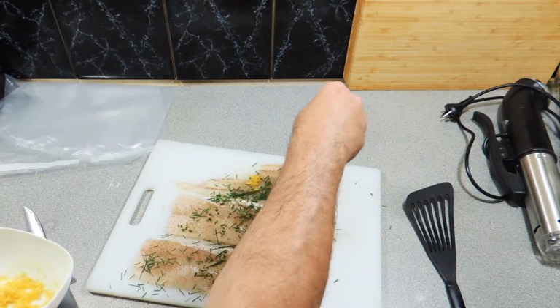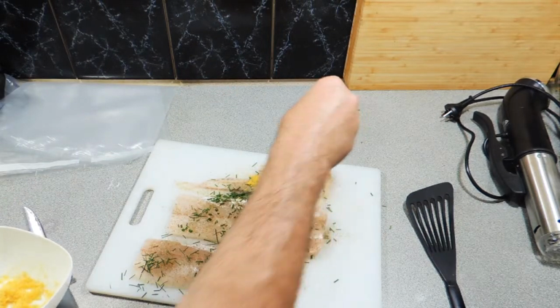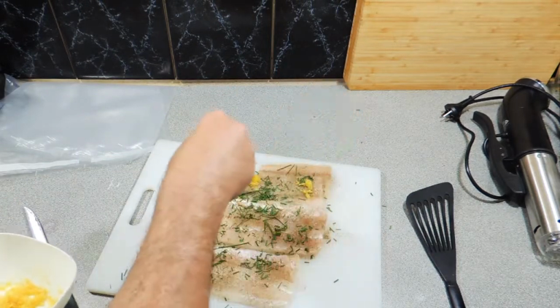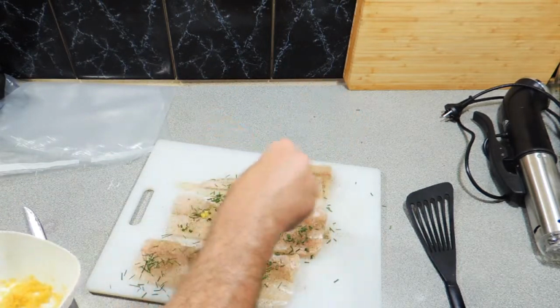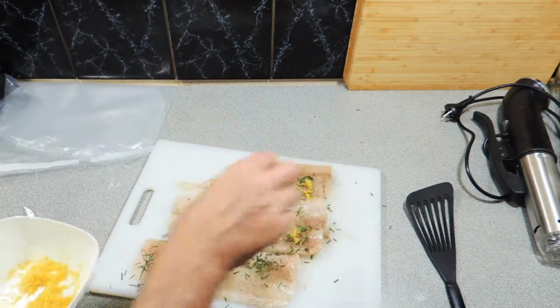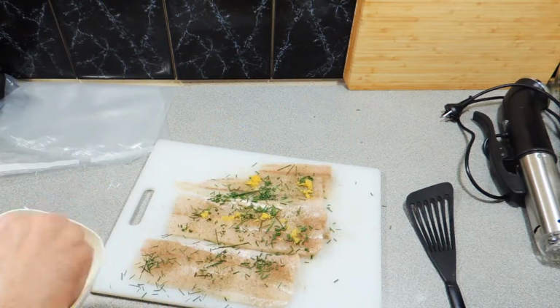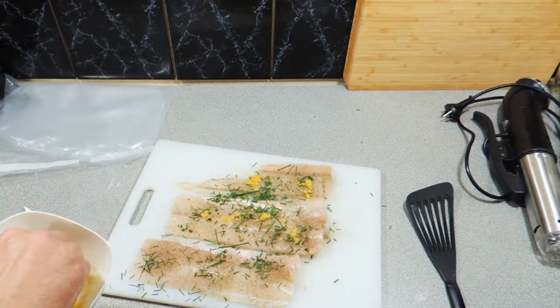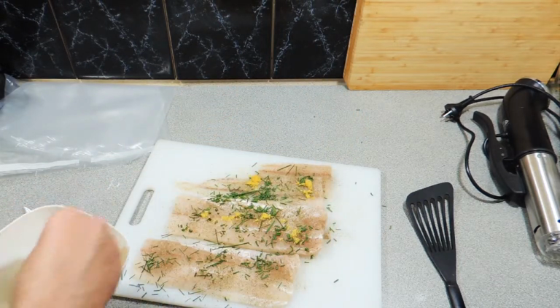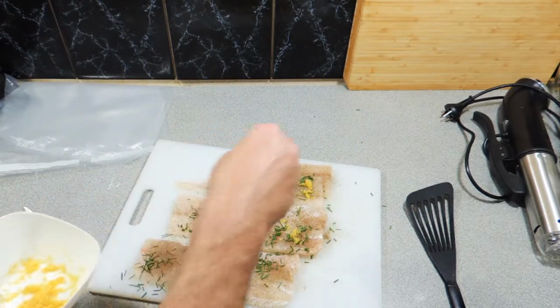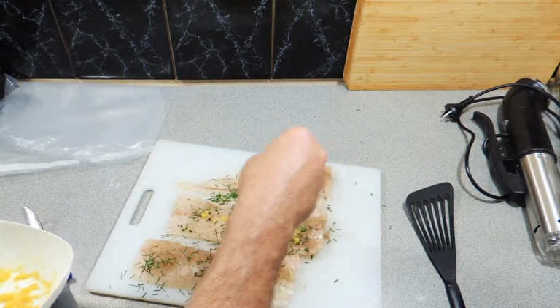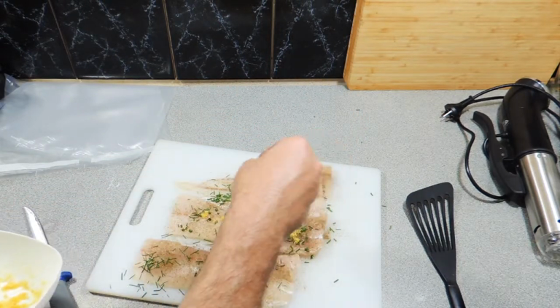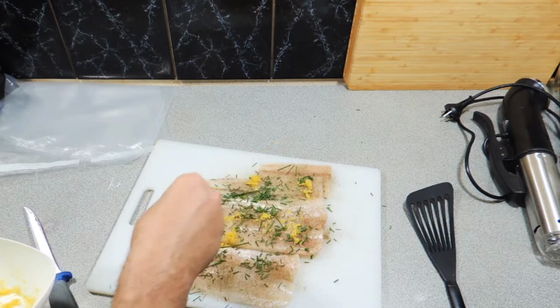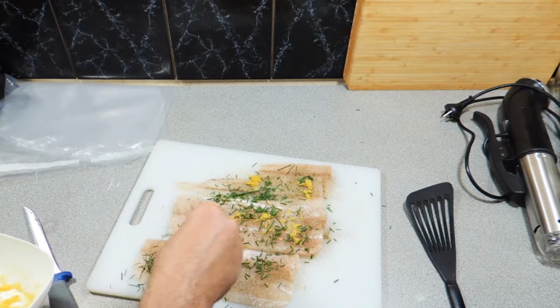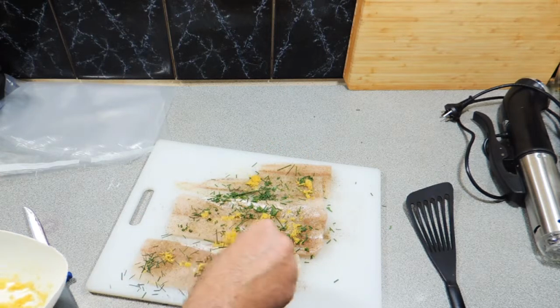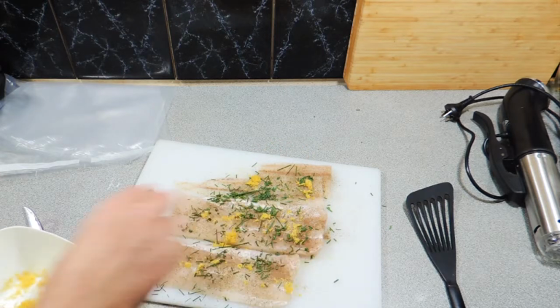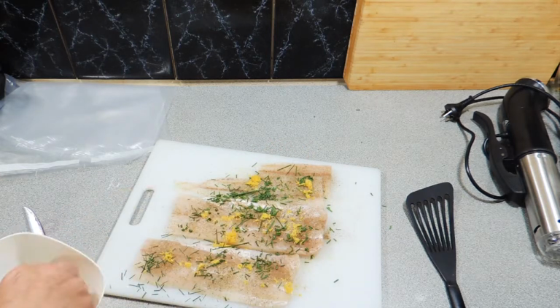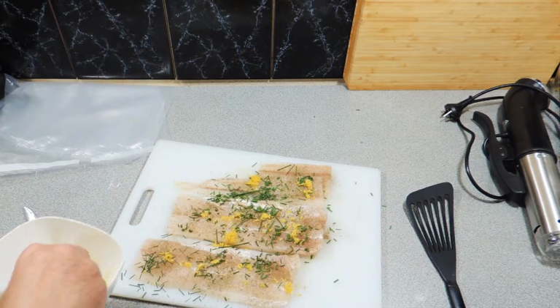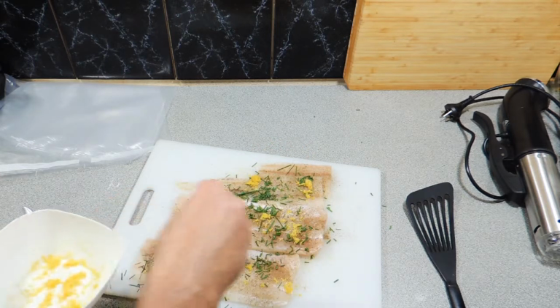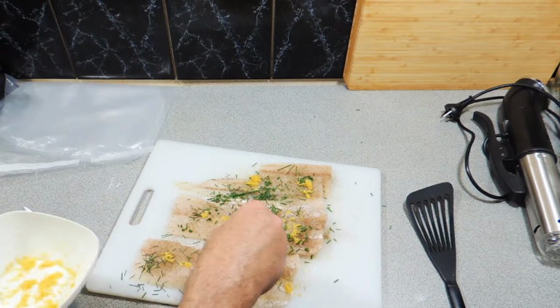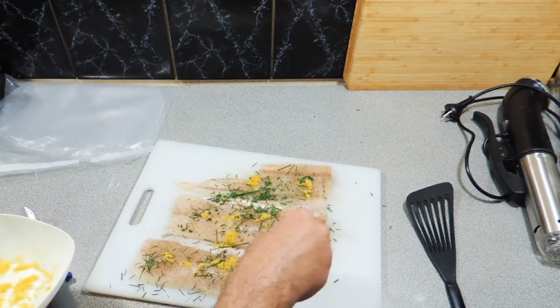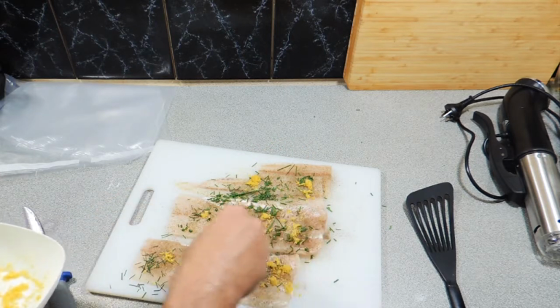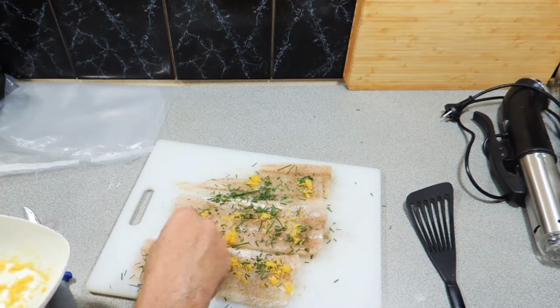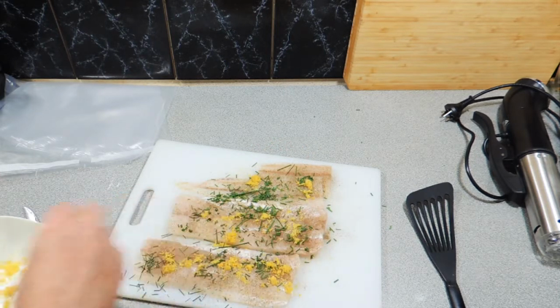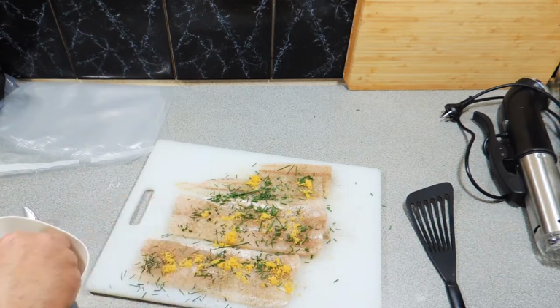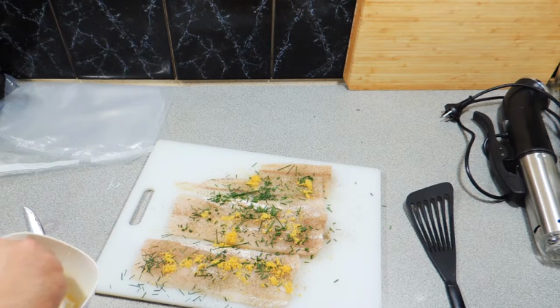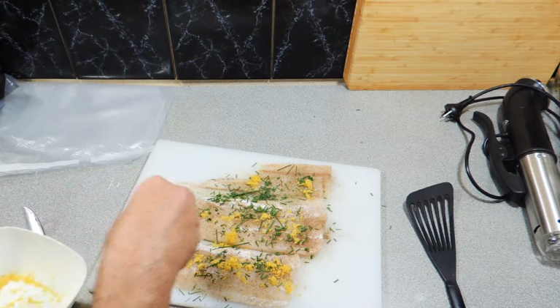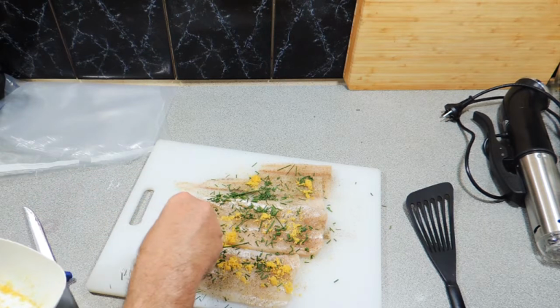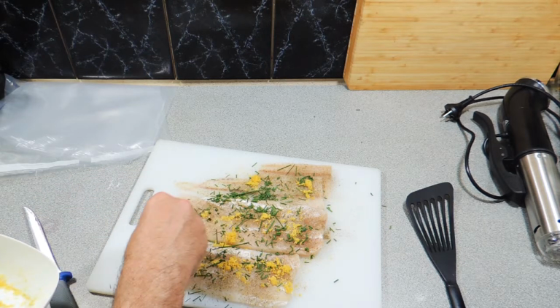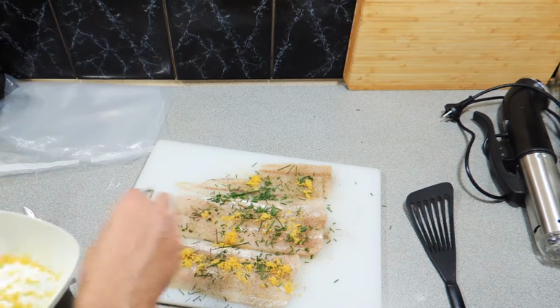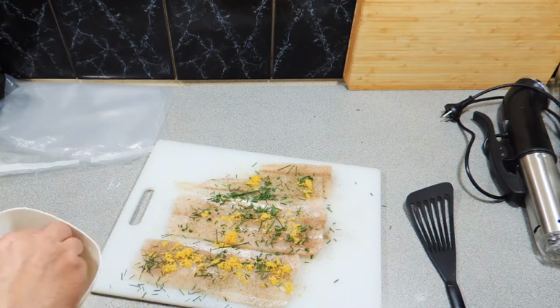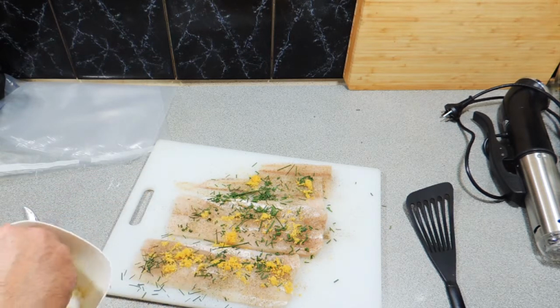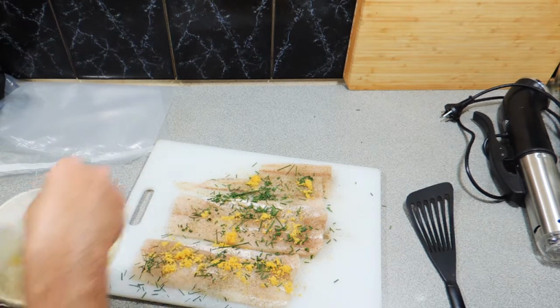So here I've got some lemon zest which I've just grated up using a very fine microplane. Sprinkle that over the top like that, and it's going to give it a really good intense flavour as well.